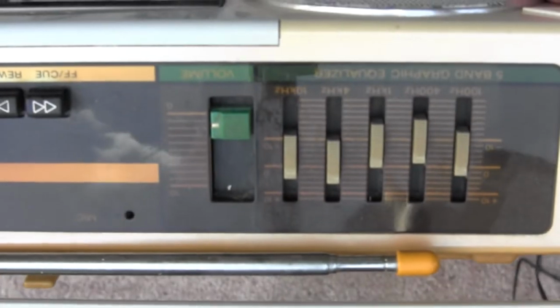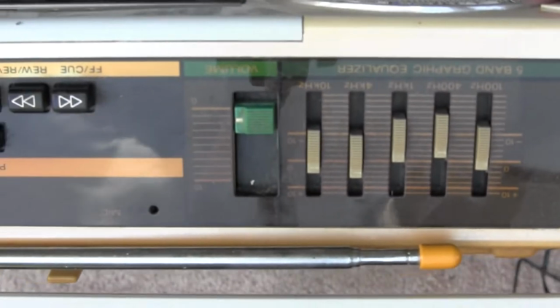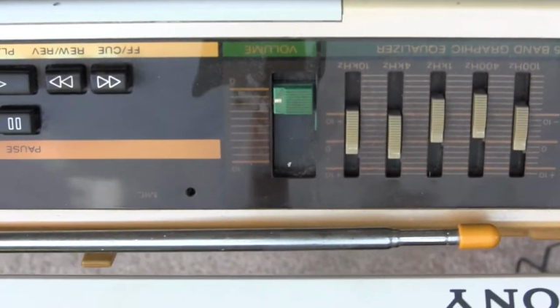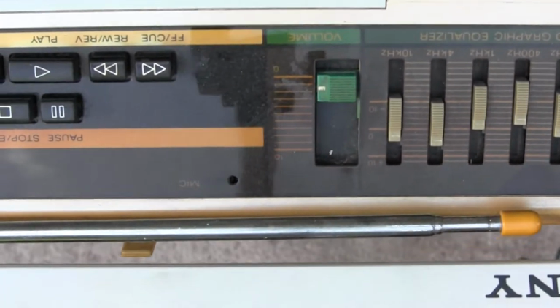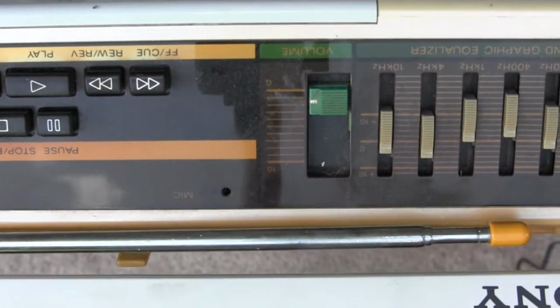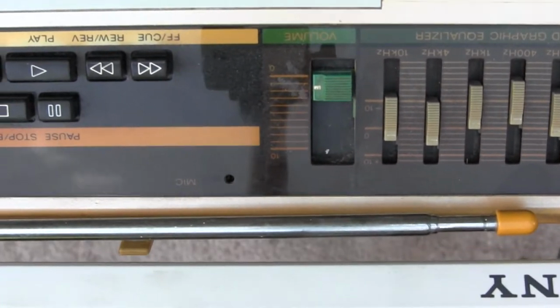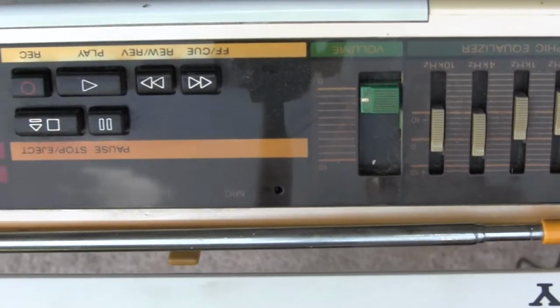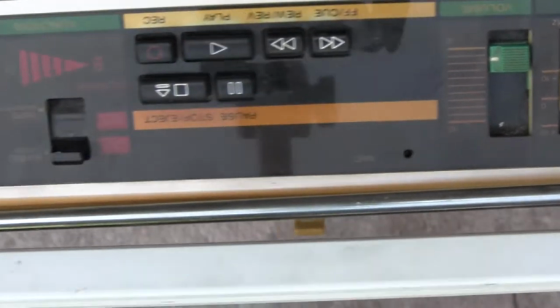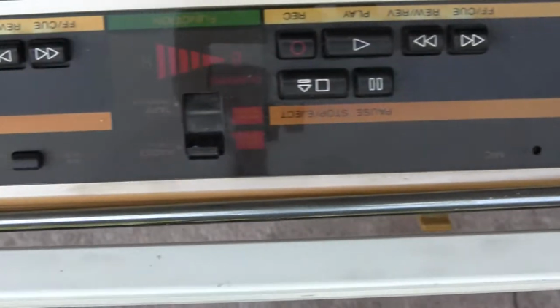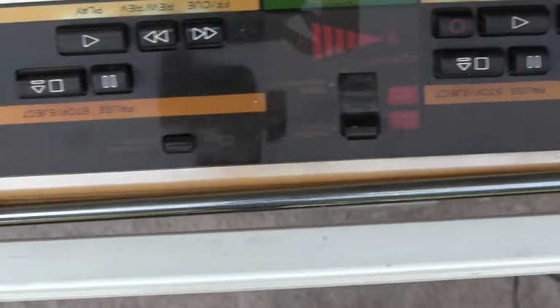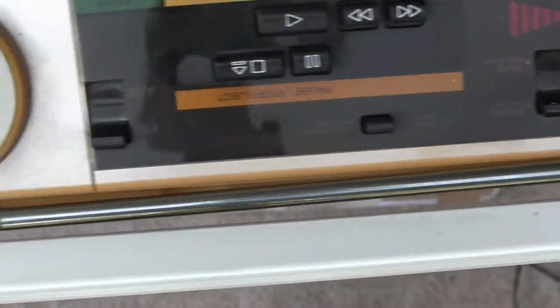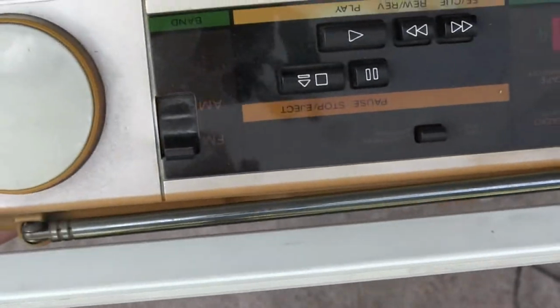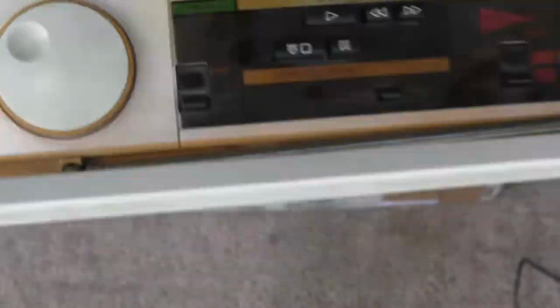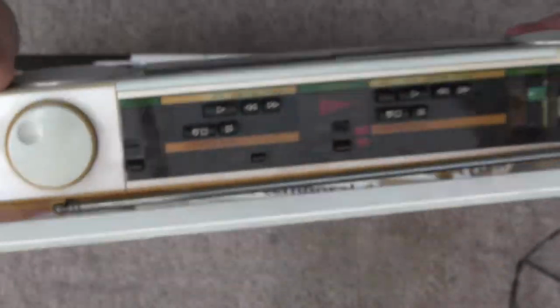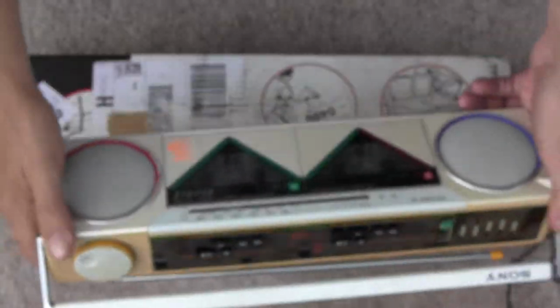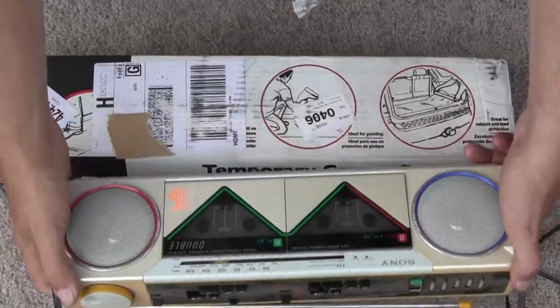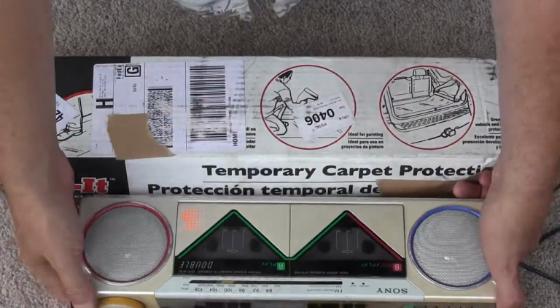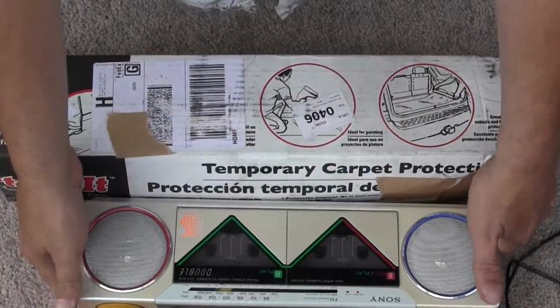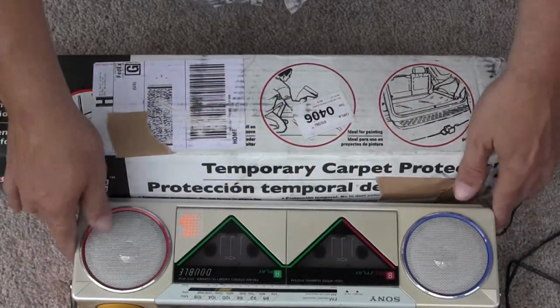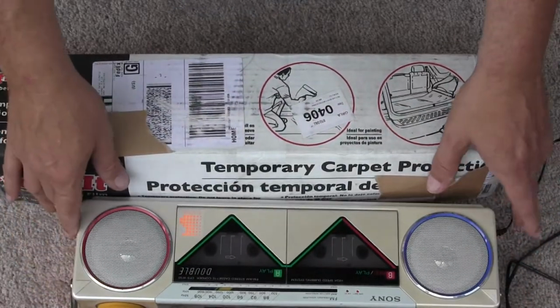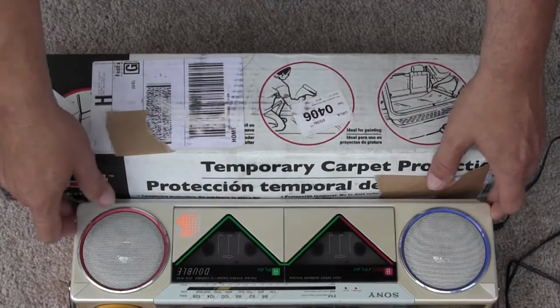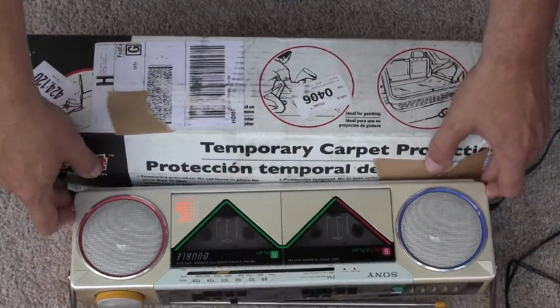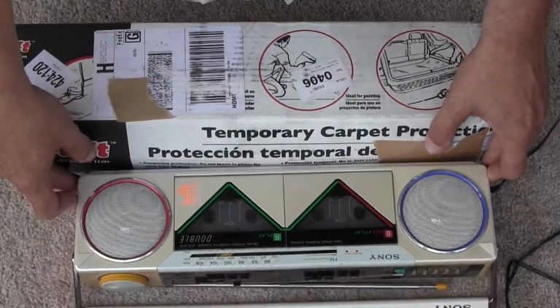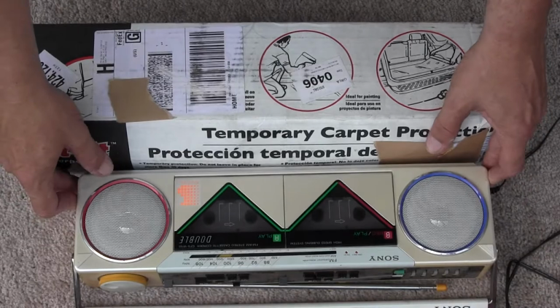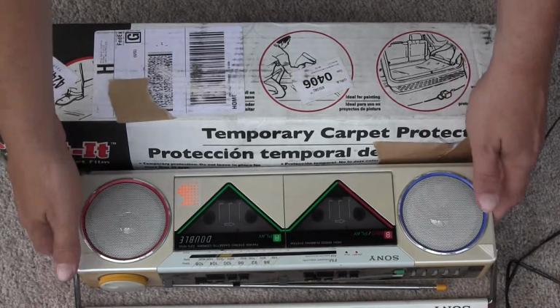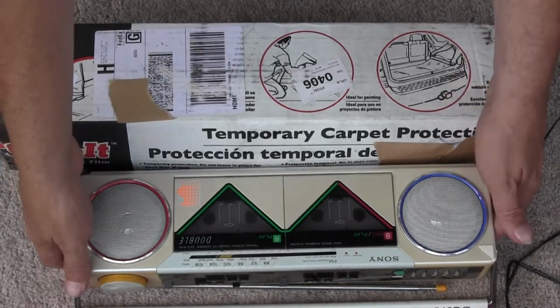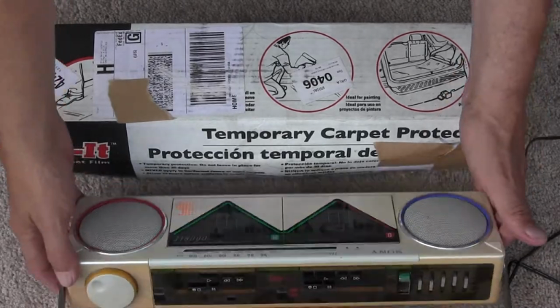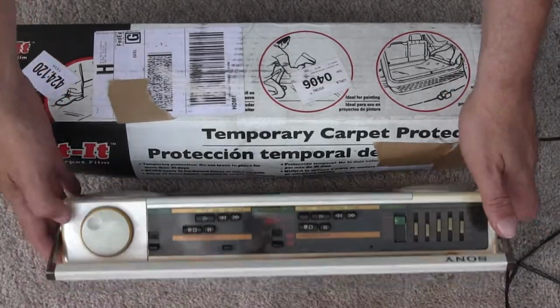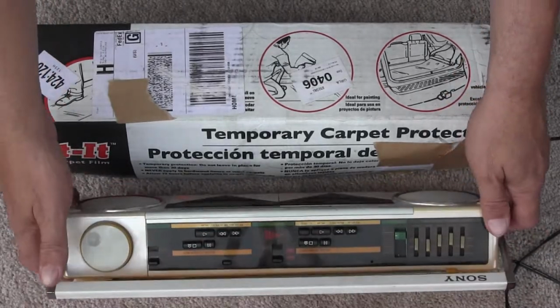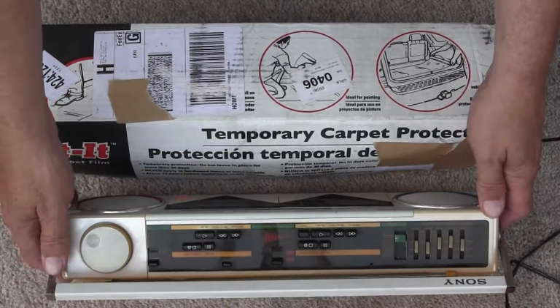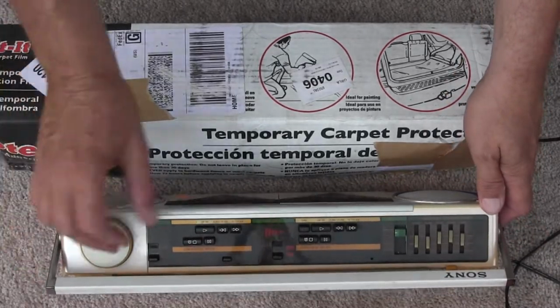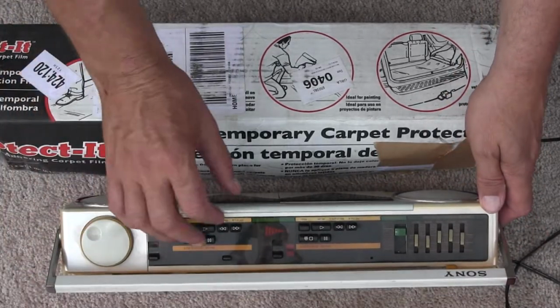So I think it's upside down. I can't remember. There it is. So it looks like this. It's multicolored and everything. It actually works — the radio works. The tape player doesn't work.